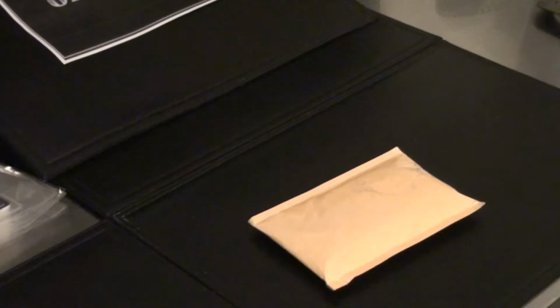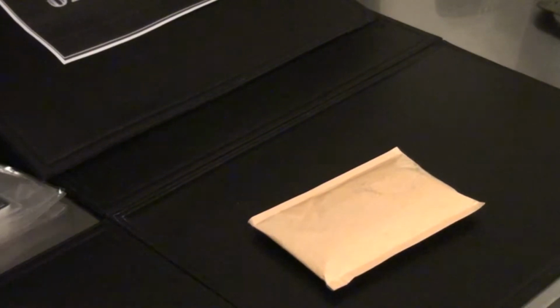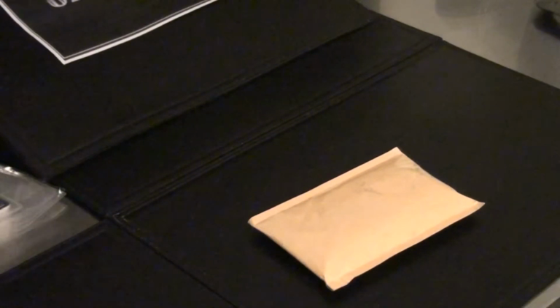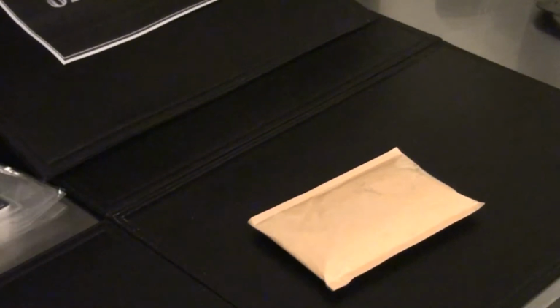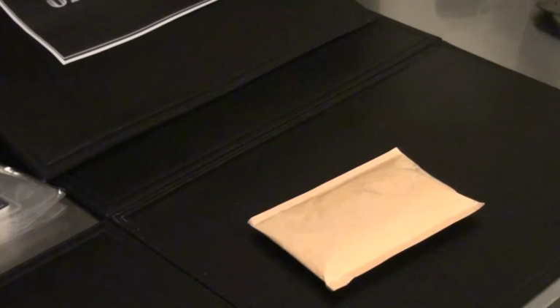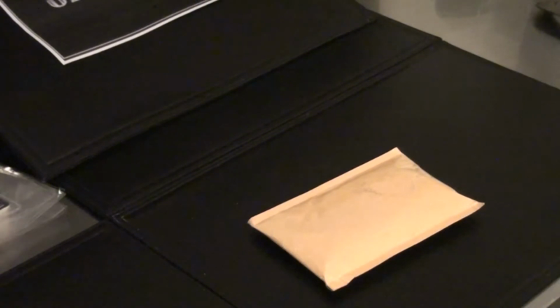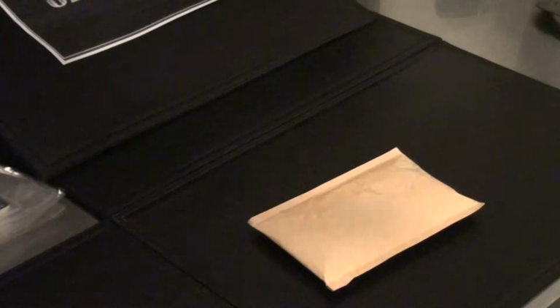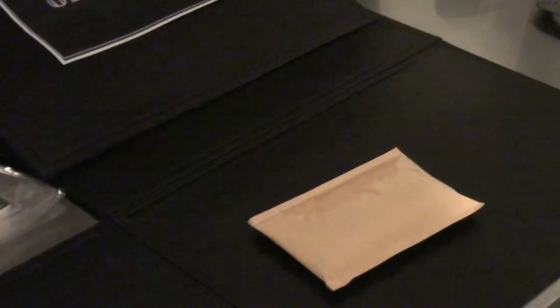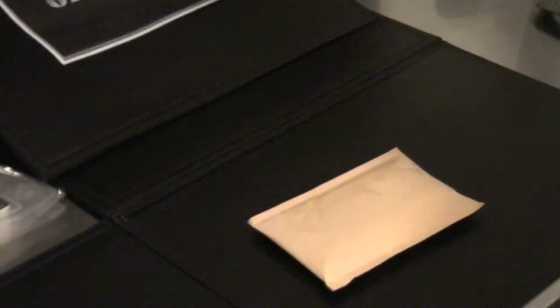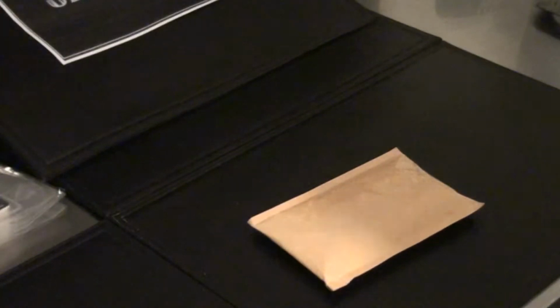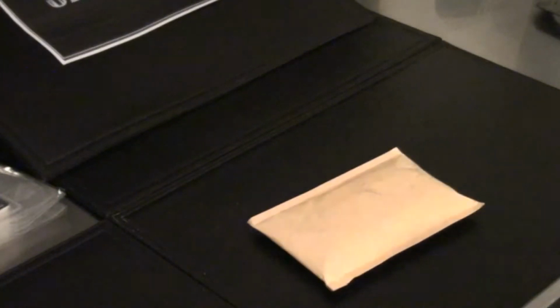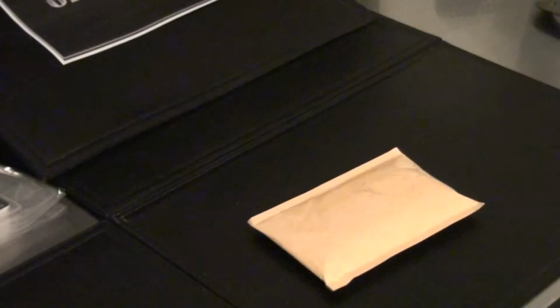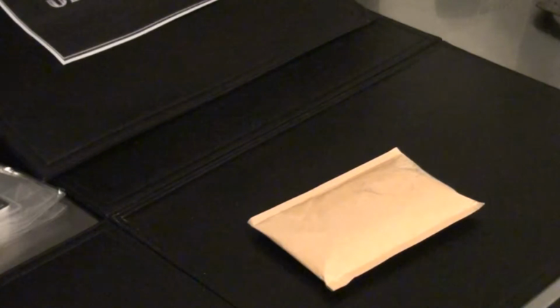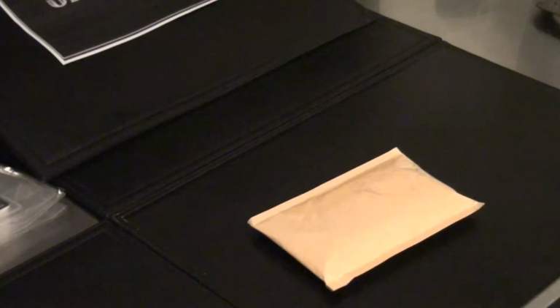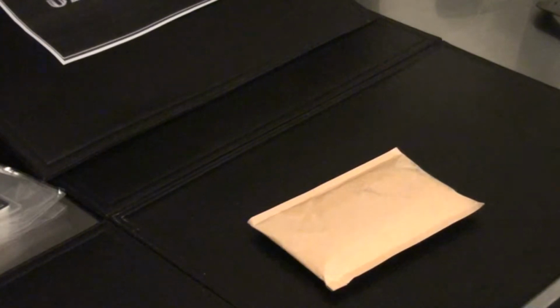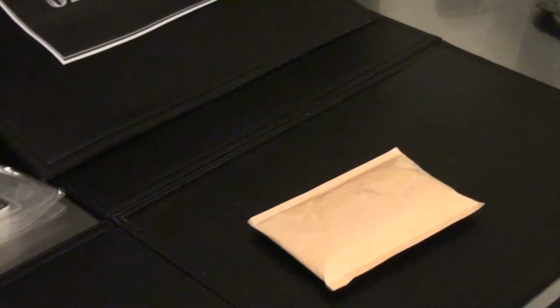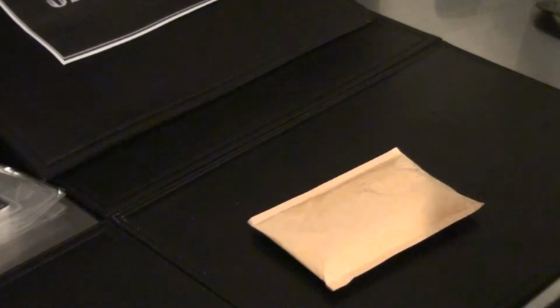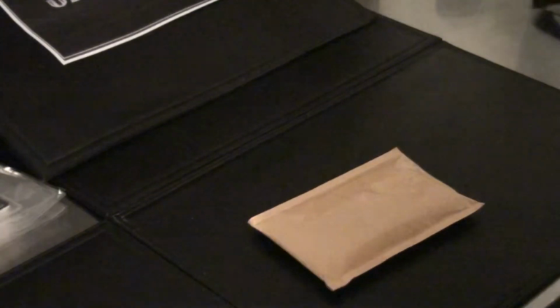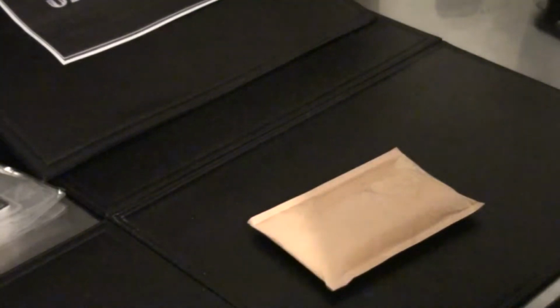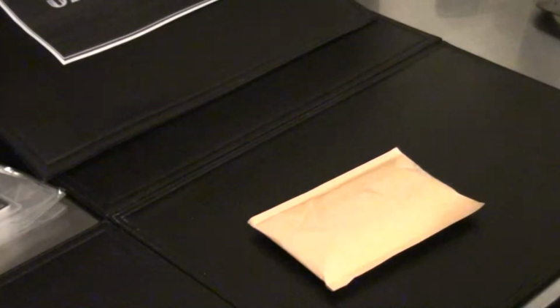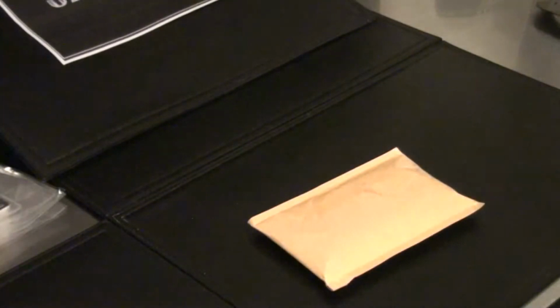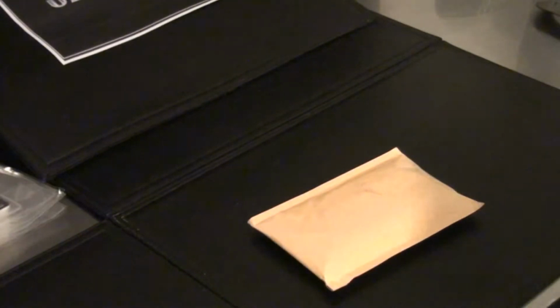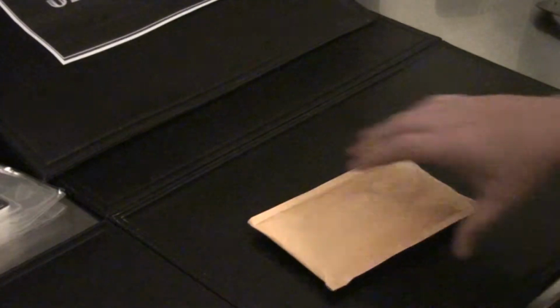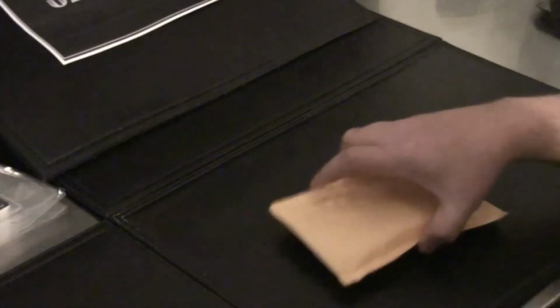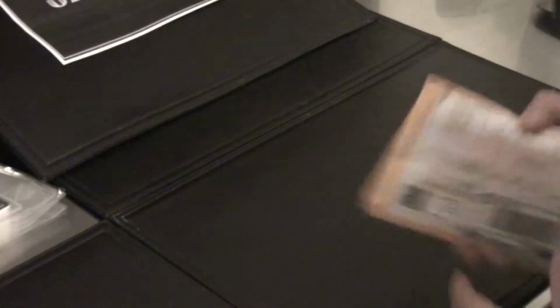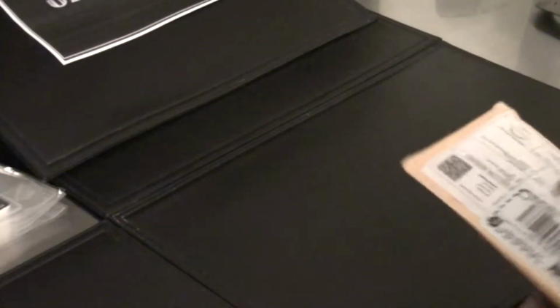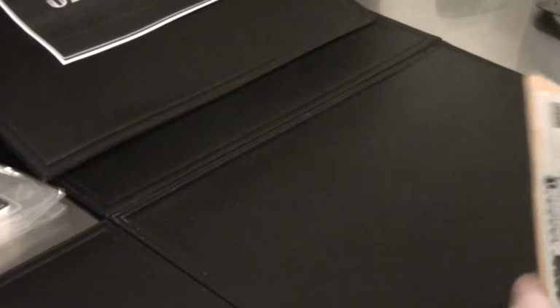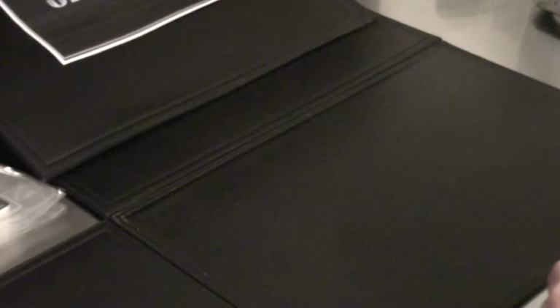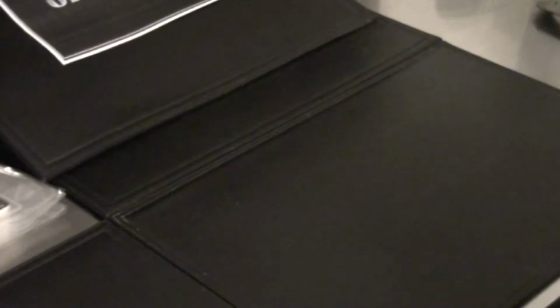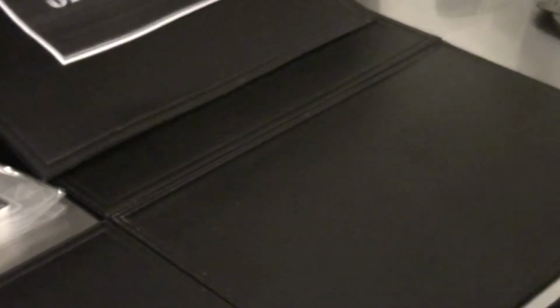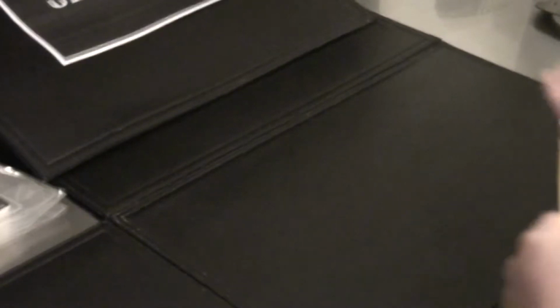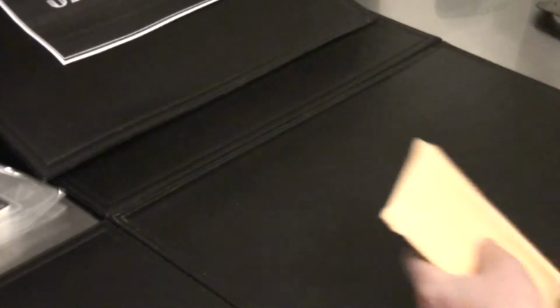Hello YouTube, Silver Verve here. Just got another package in, just a little day. It actually wound up in my mailbox, which is surprising because it's so small.